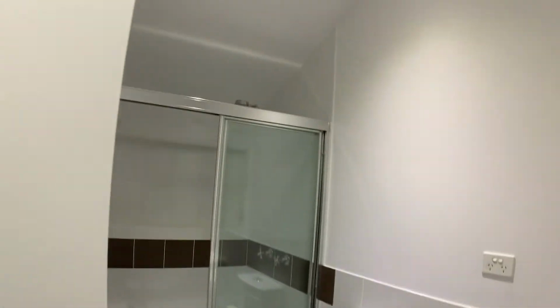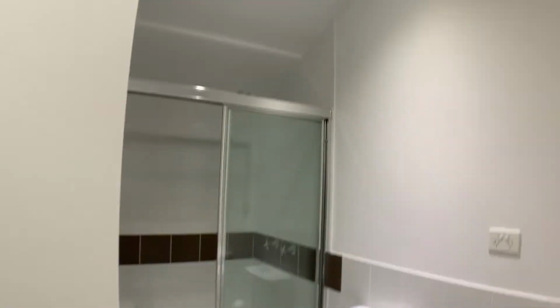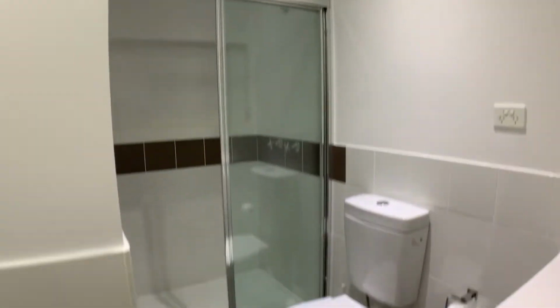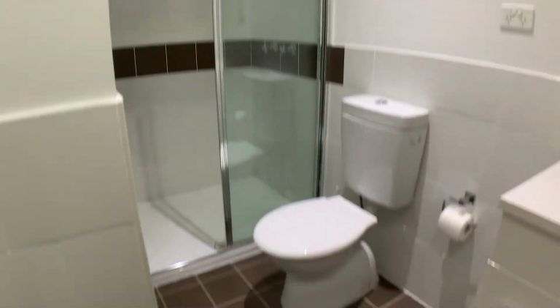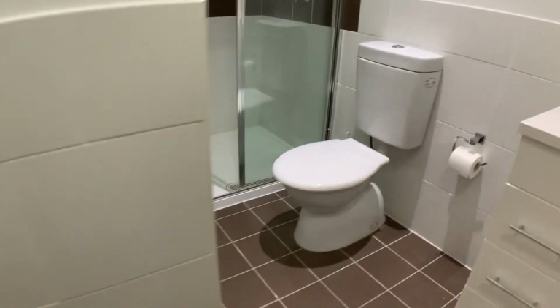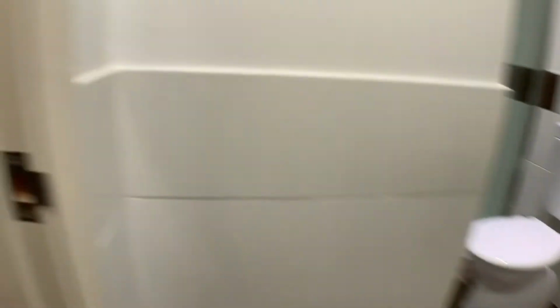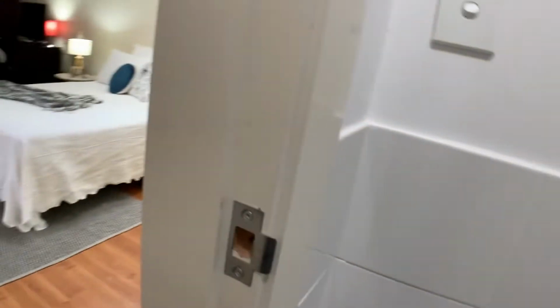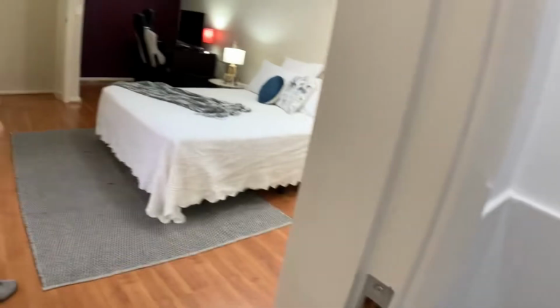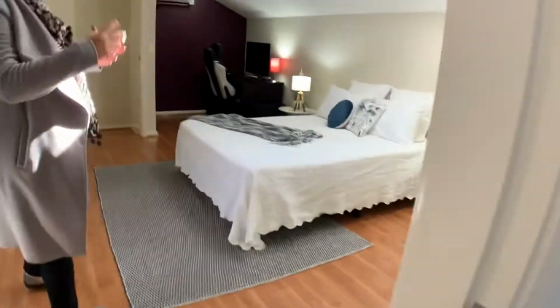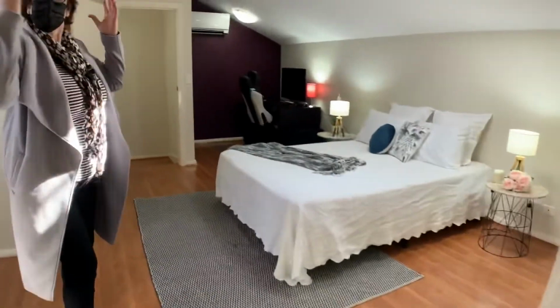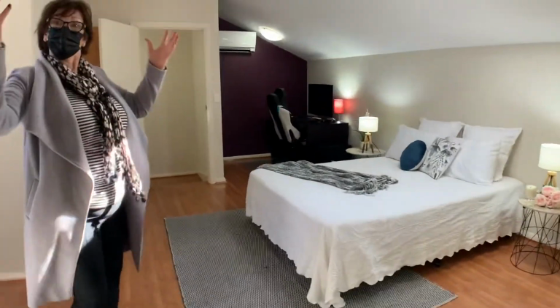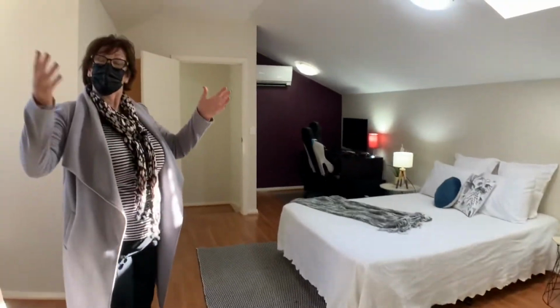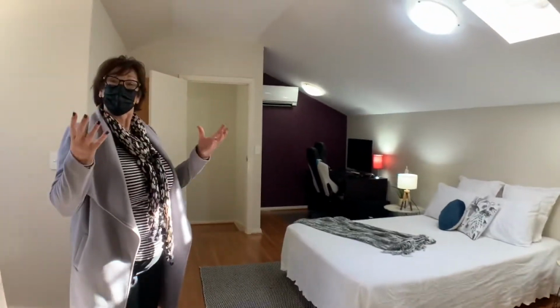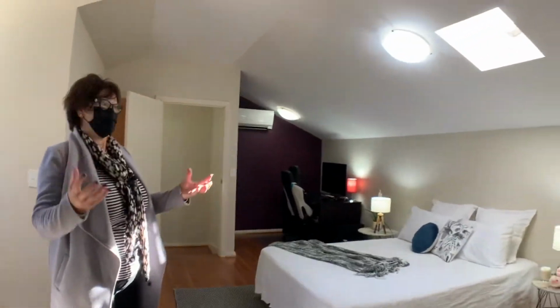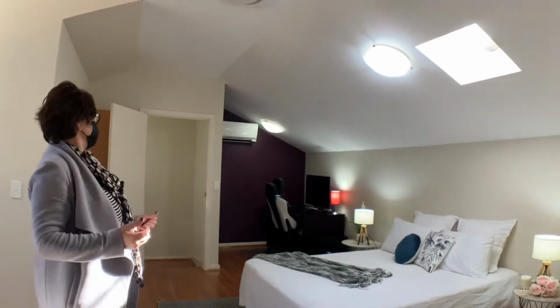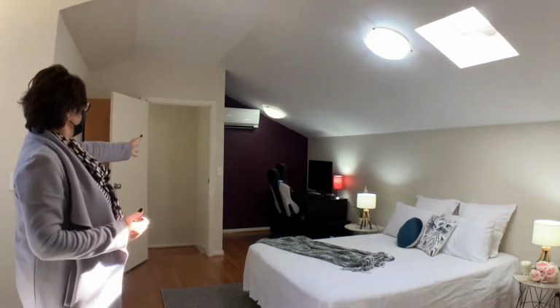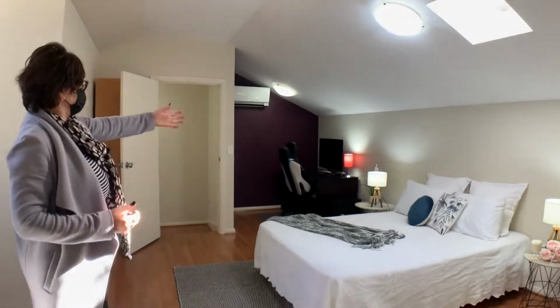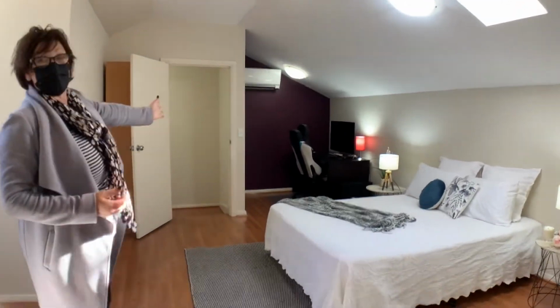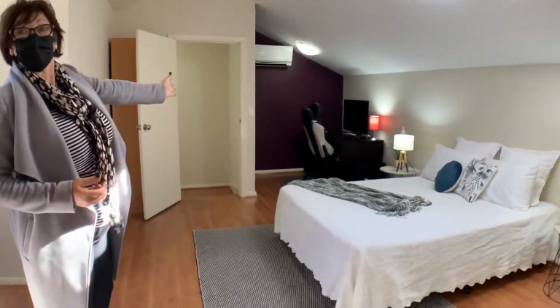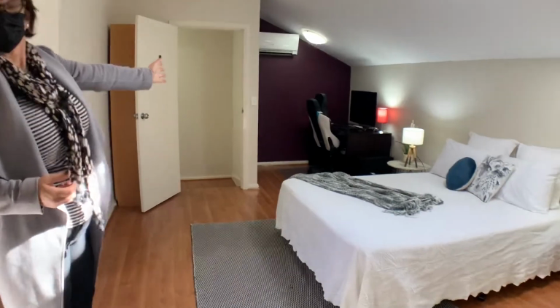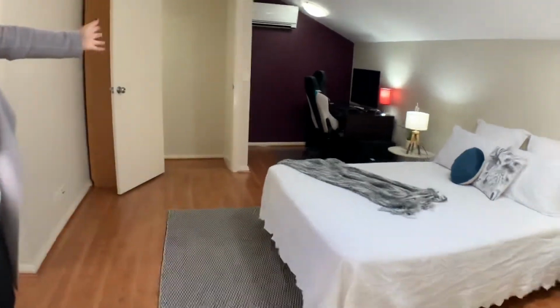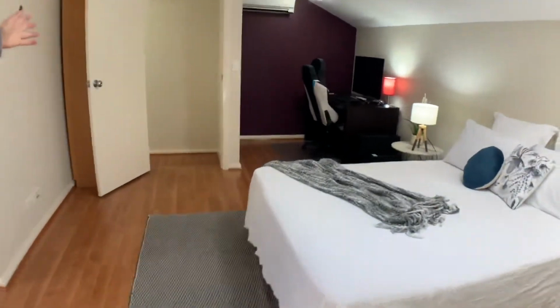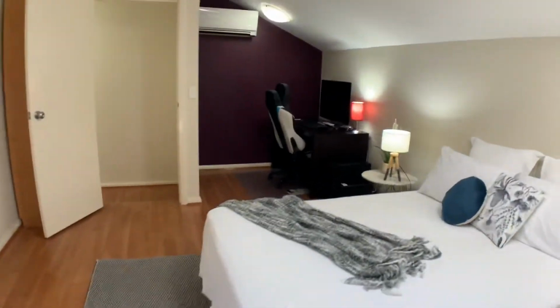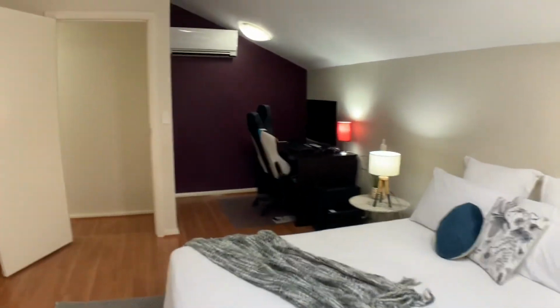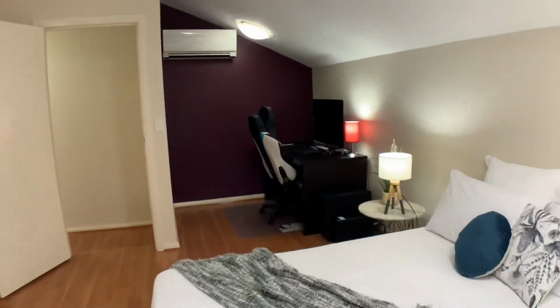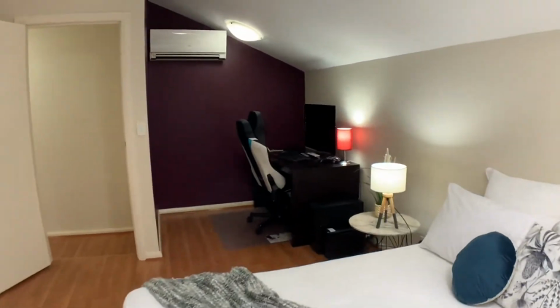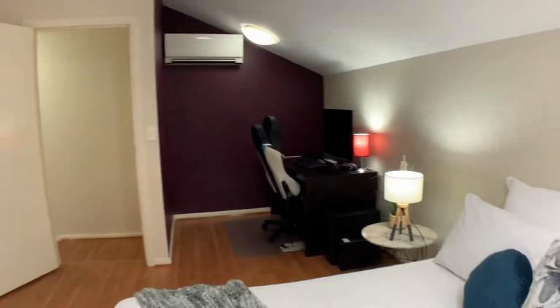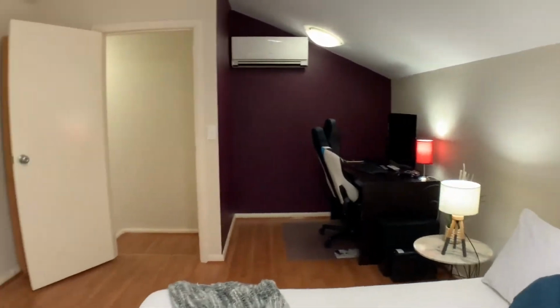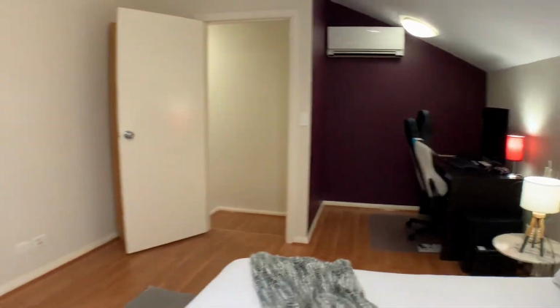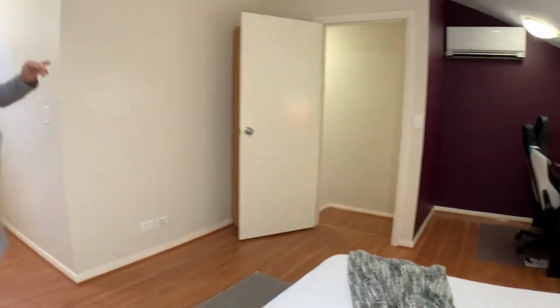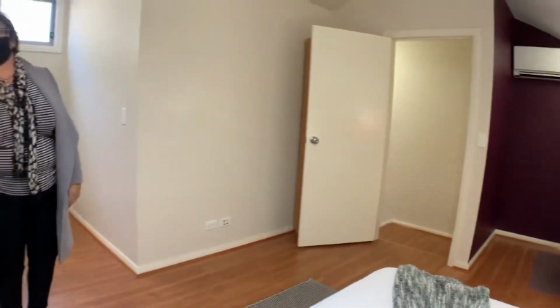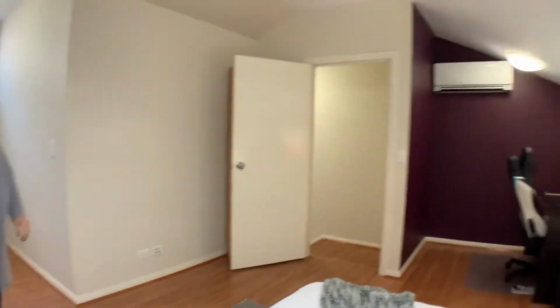Nice big shower upstairs. What I love is the angles on the roof — it's a really nice place. You can make that into a sitting area, or an office, or whatever you need it to be. There's also a separate air conditioning unit up here as well.